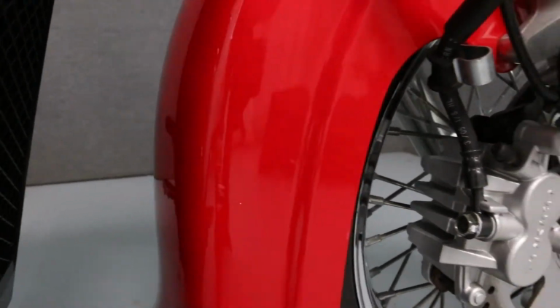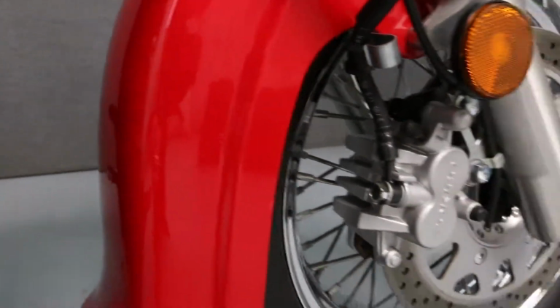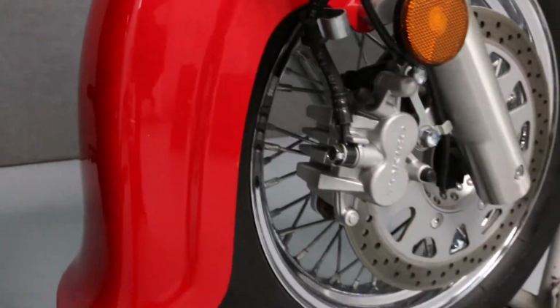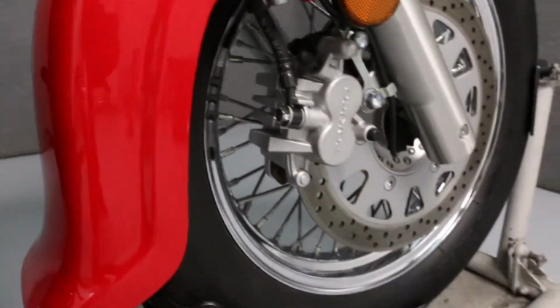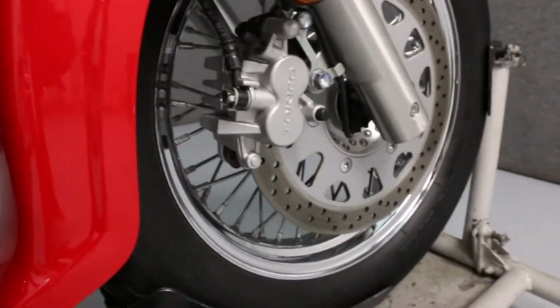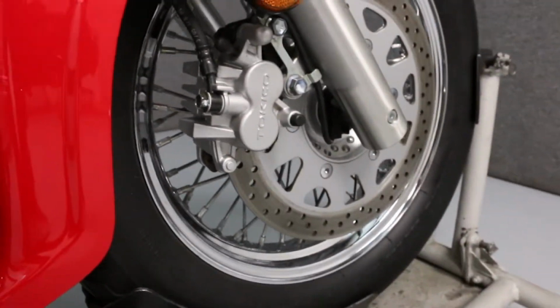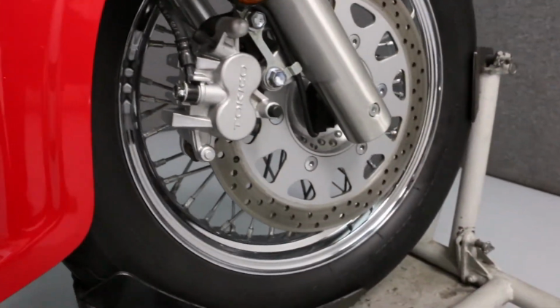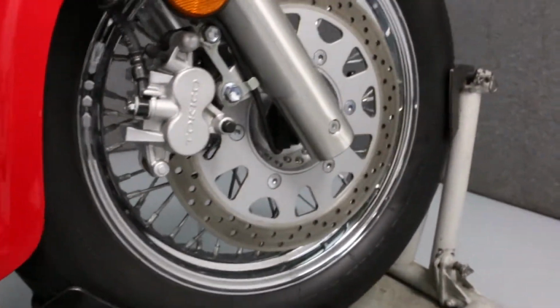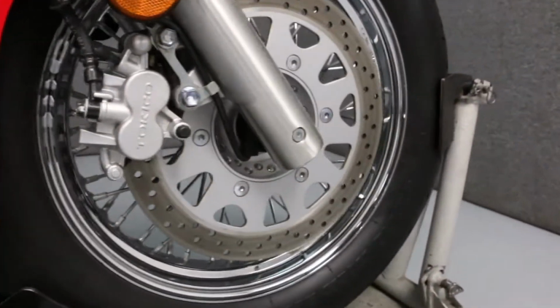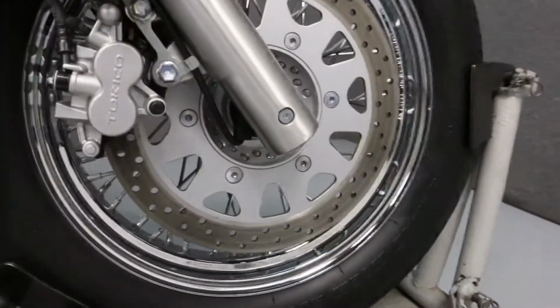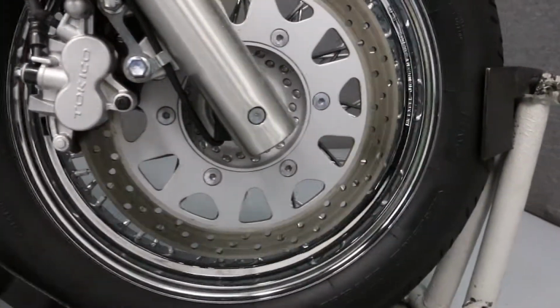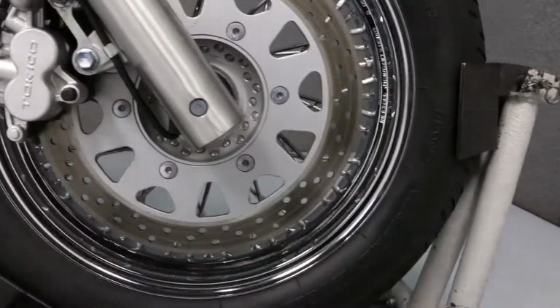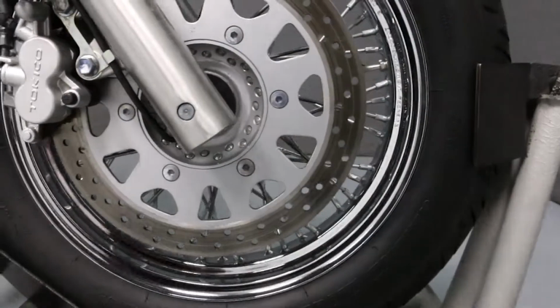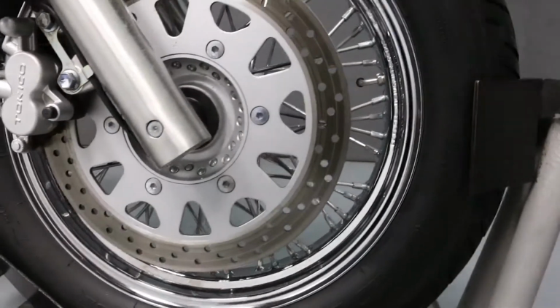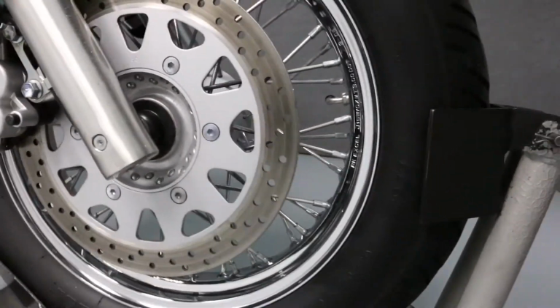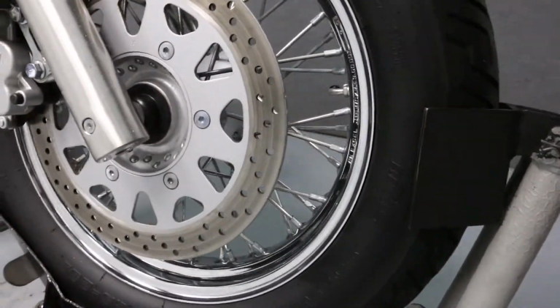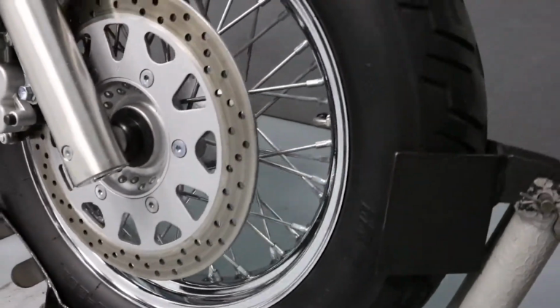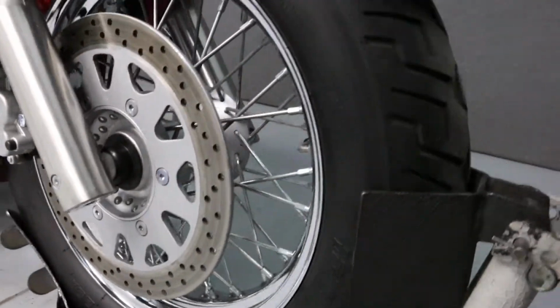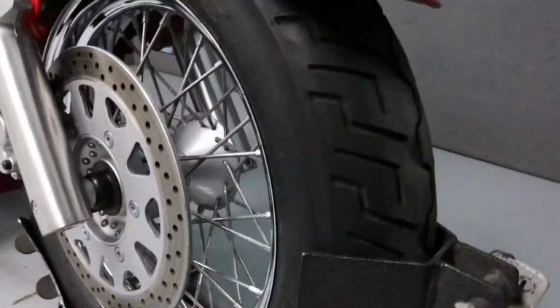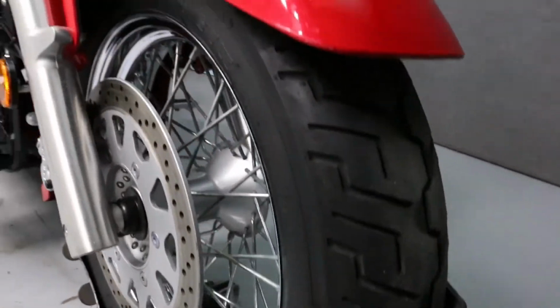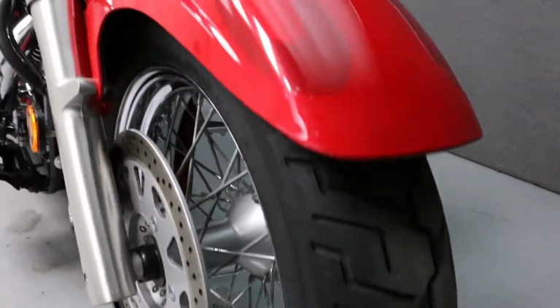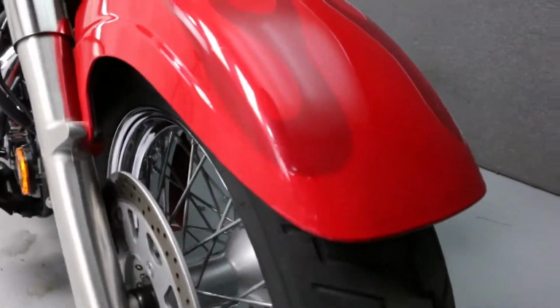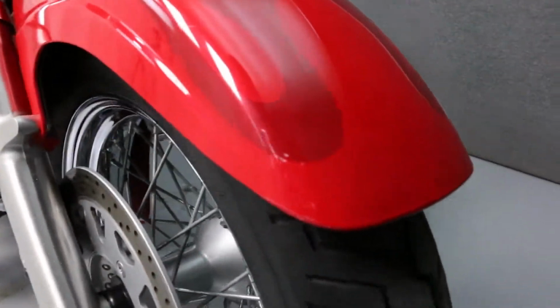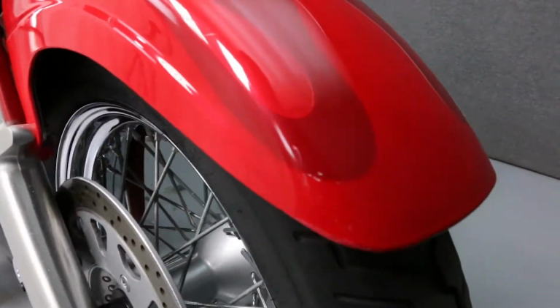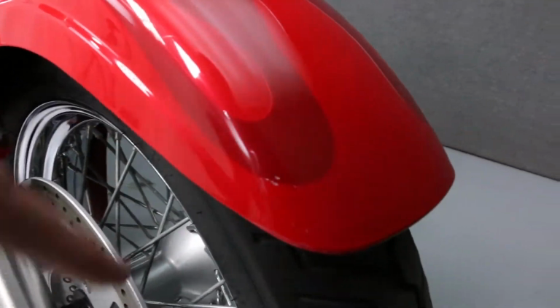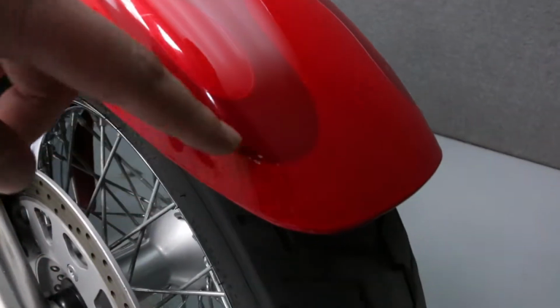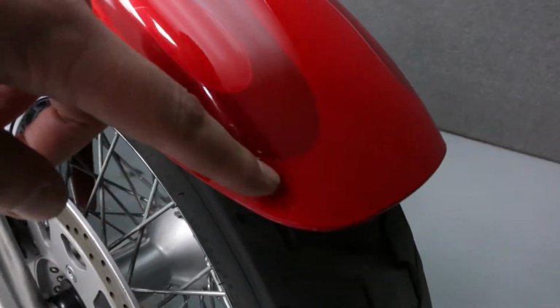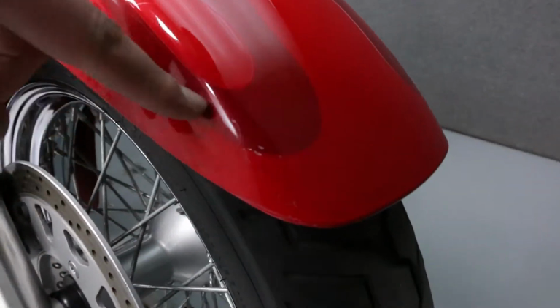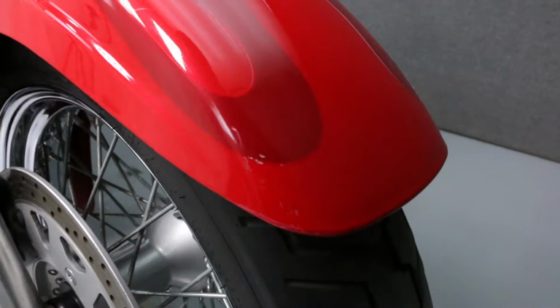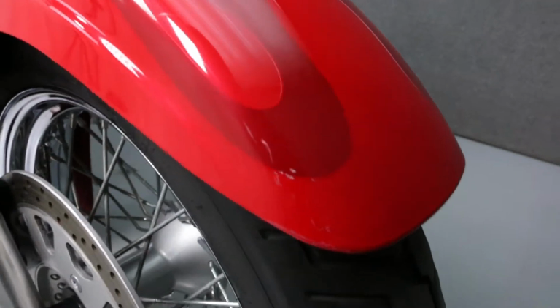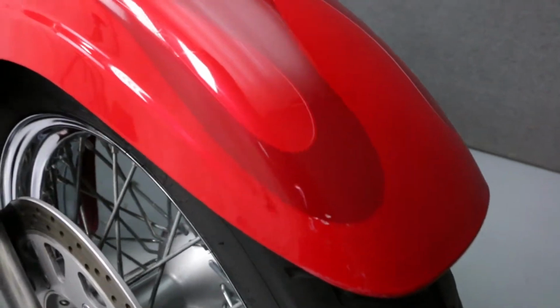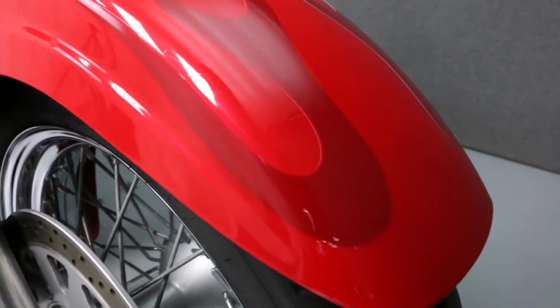There's a scratch in the back of the front fender. There are some chips here on the right side of the front fender.